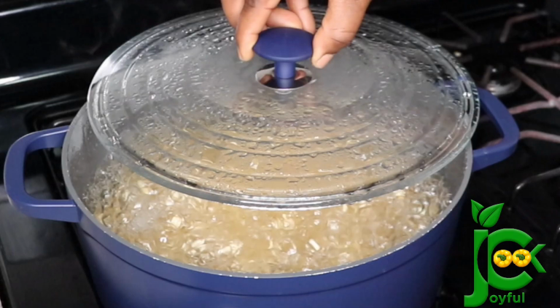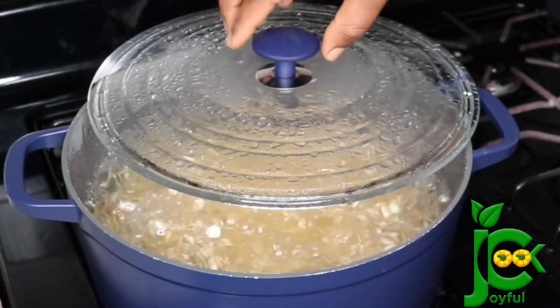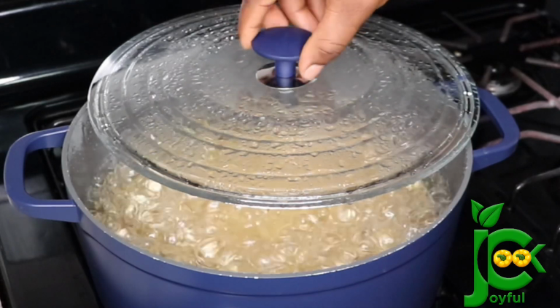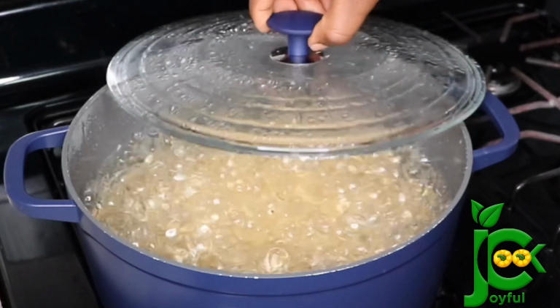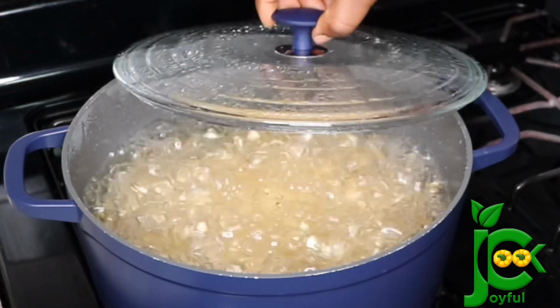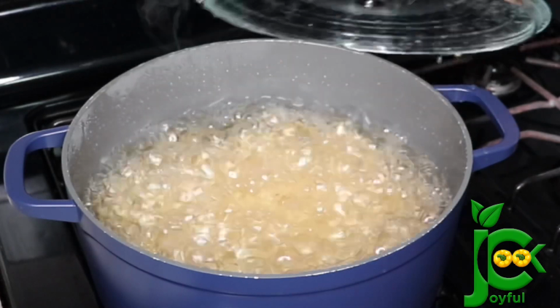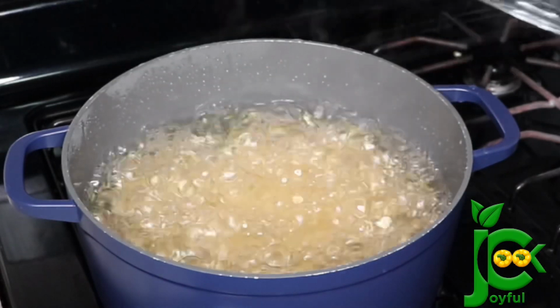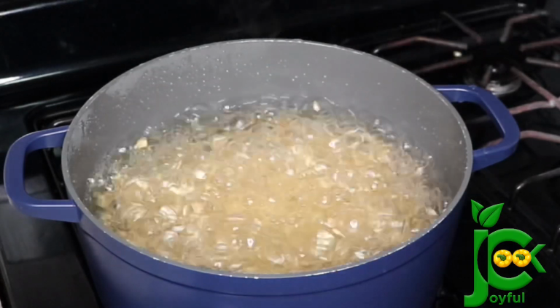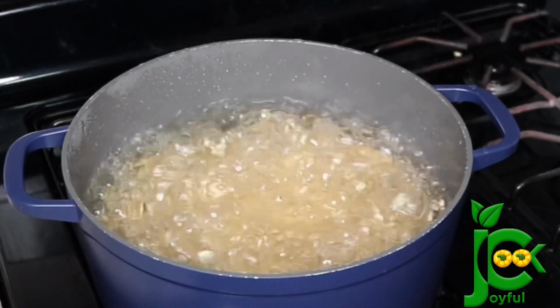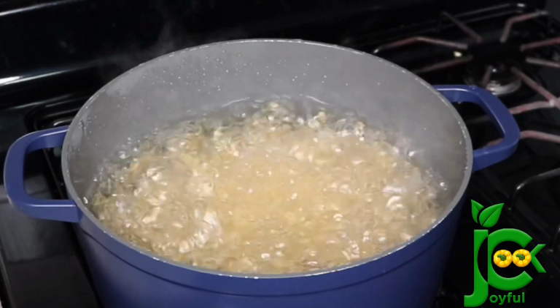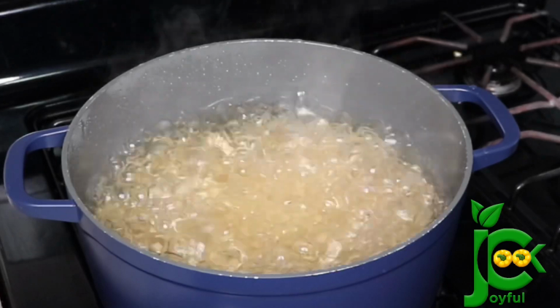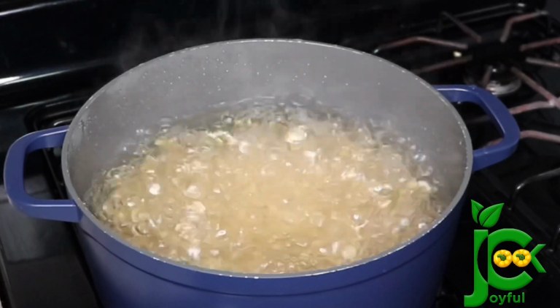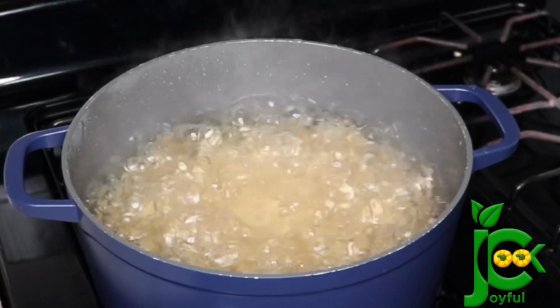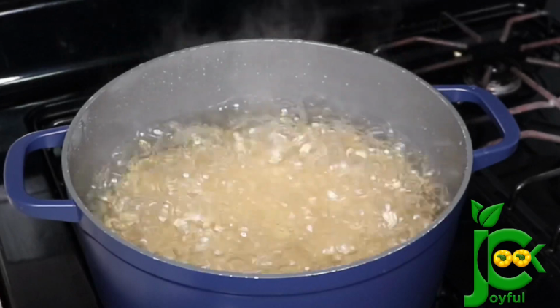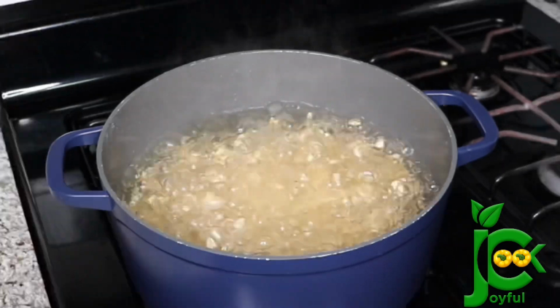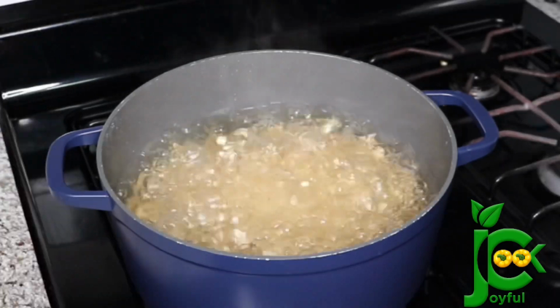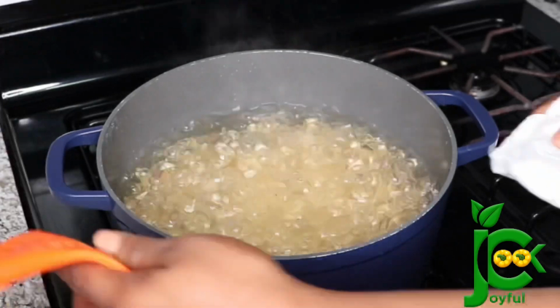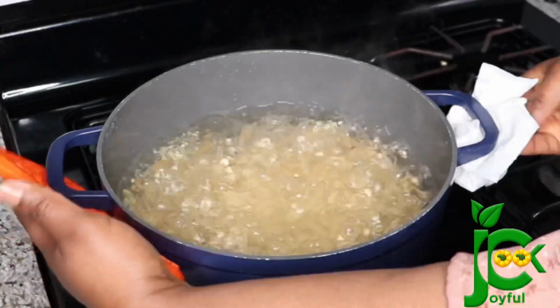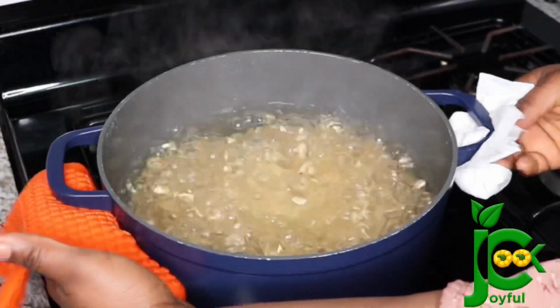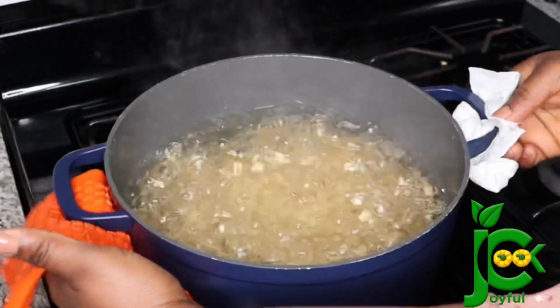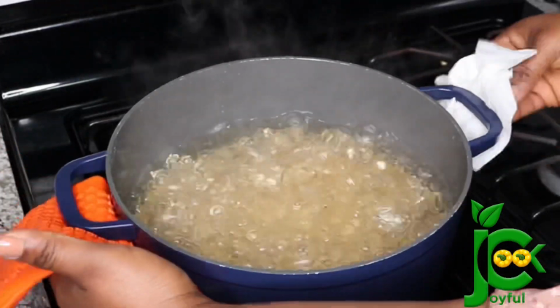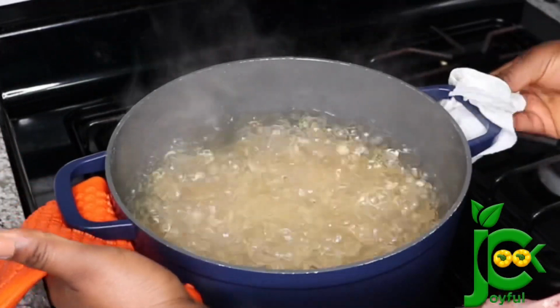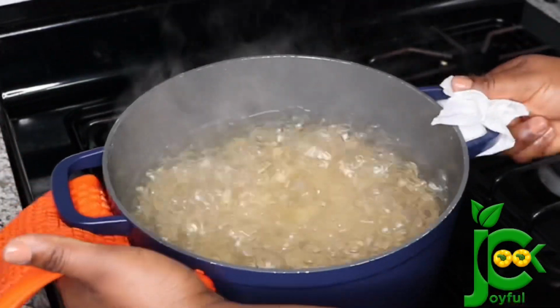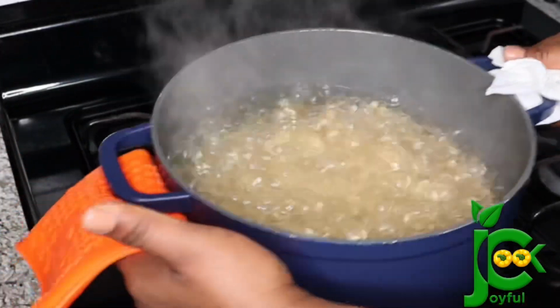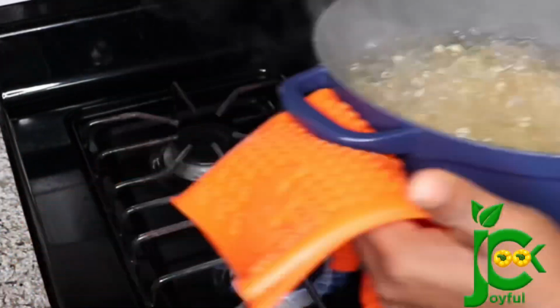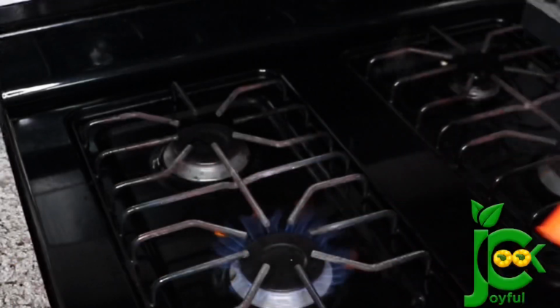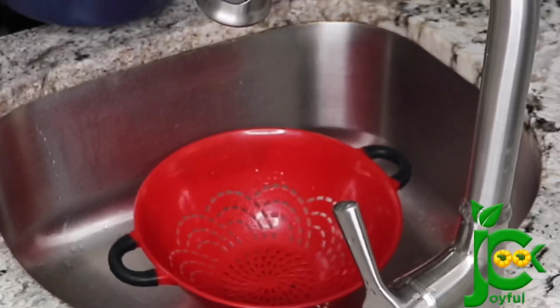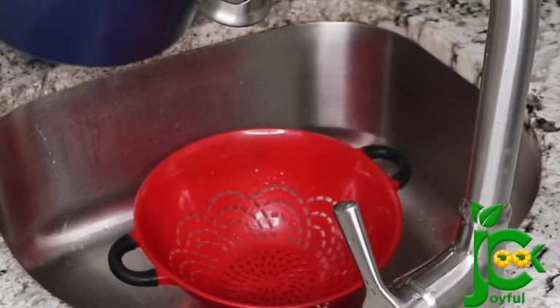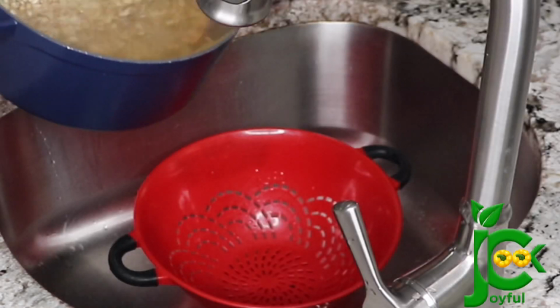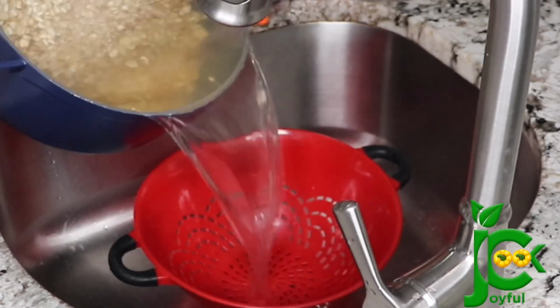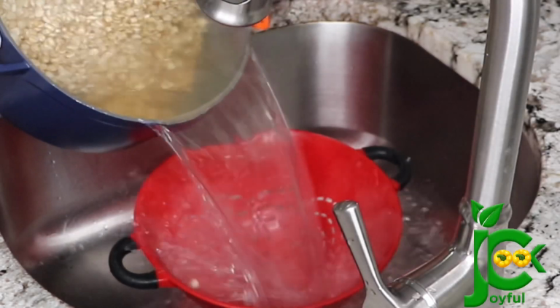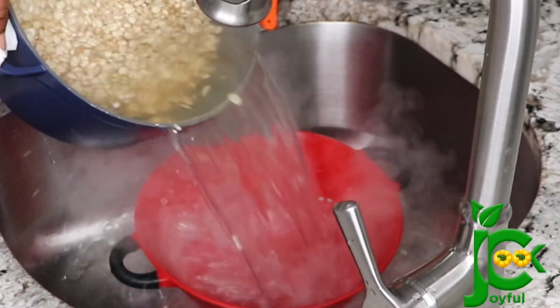This is what I mean by rolling boil — you can see all the bubbles just boiling. It will take you about 10 minutes to achieve this. So I'm going to drain it now and rinse with cold water.